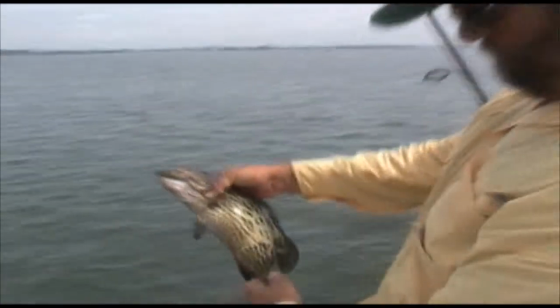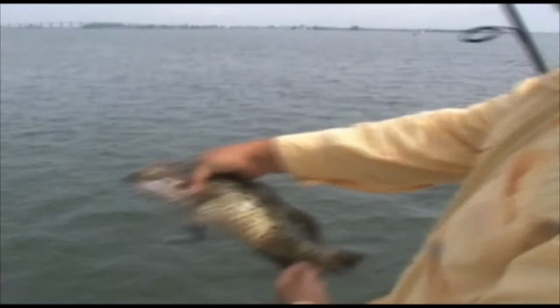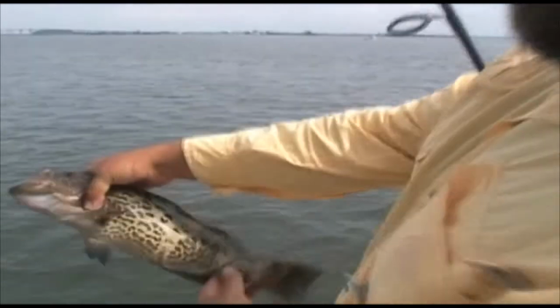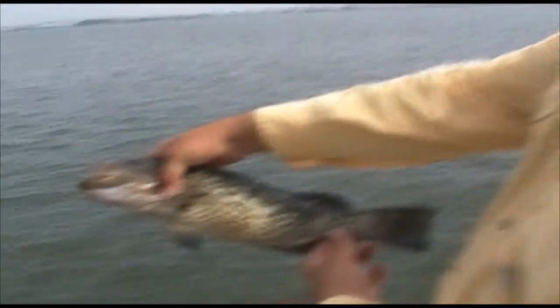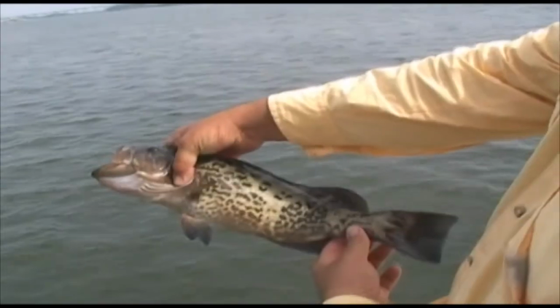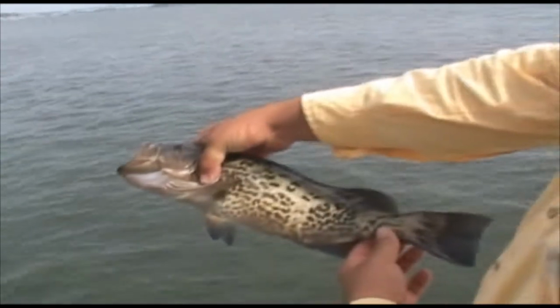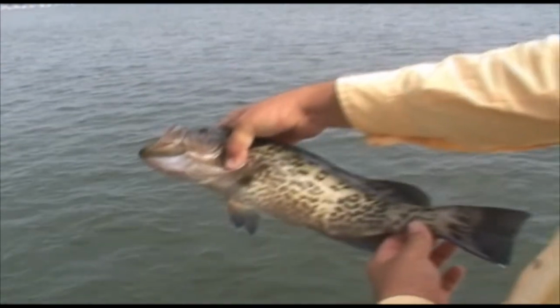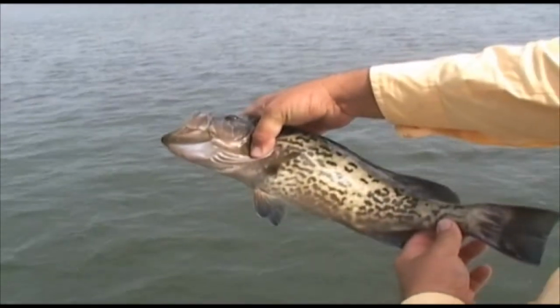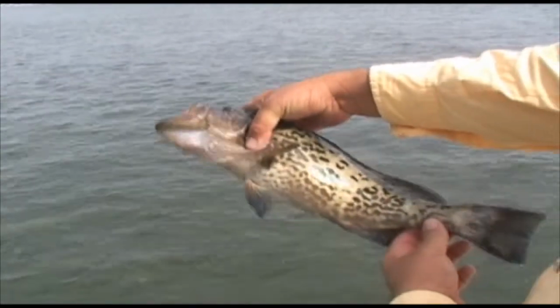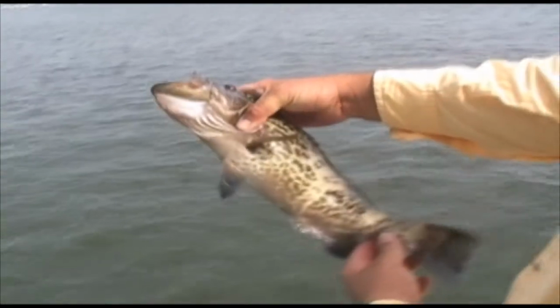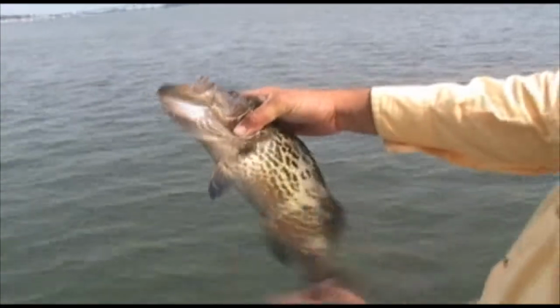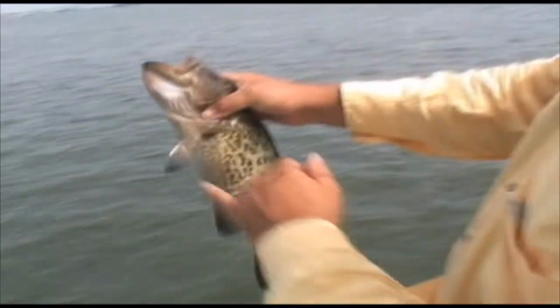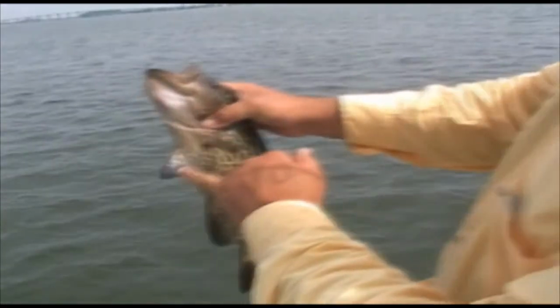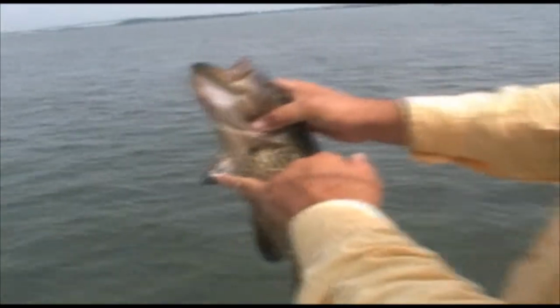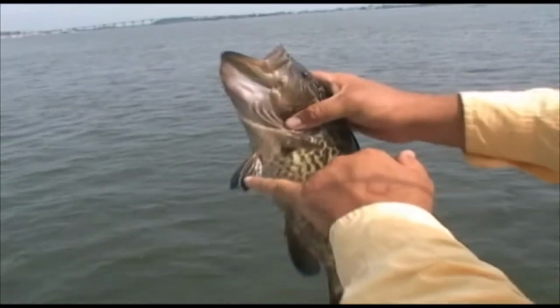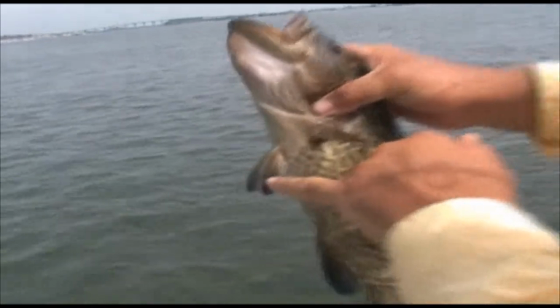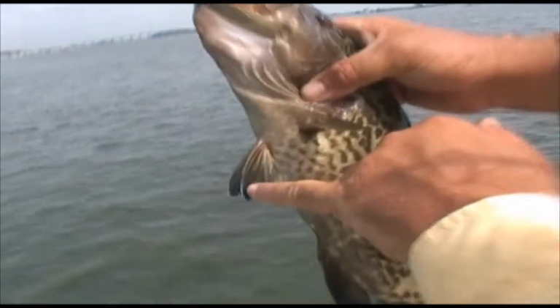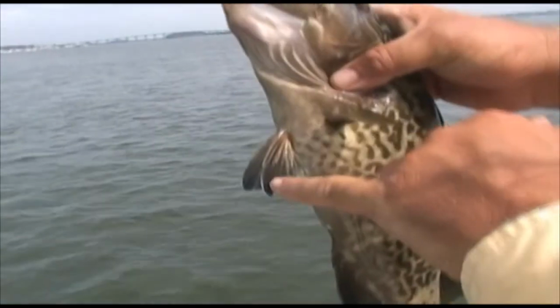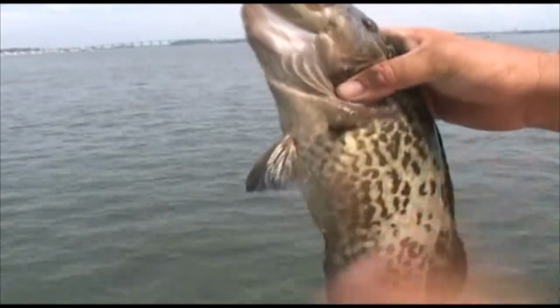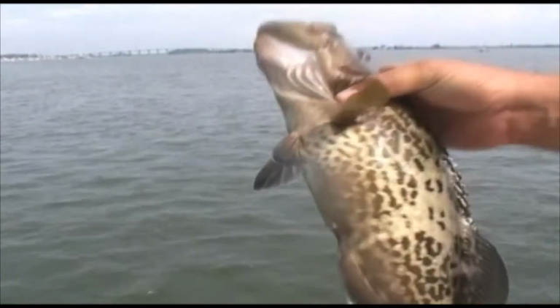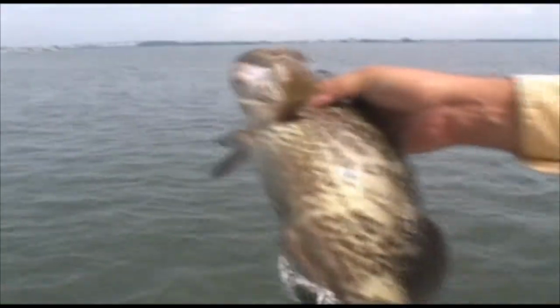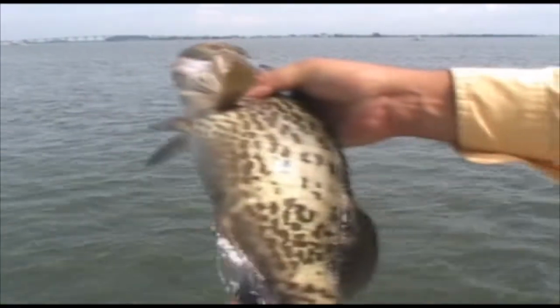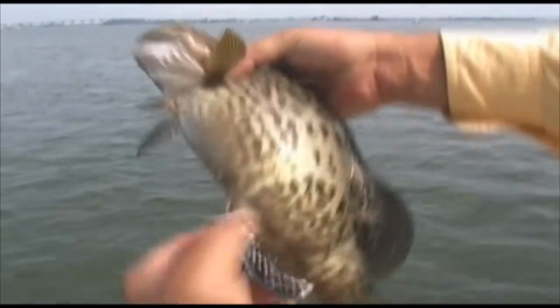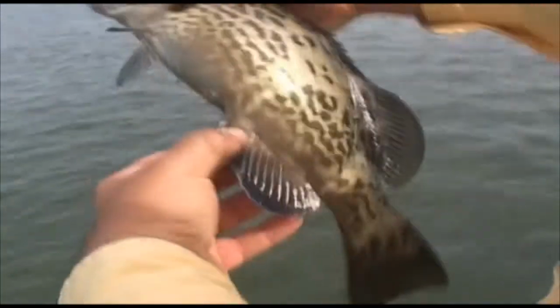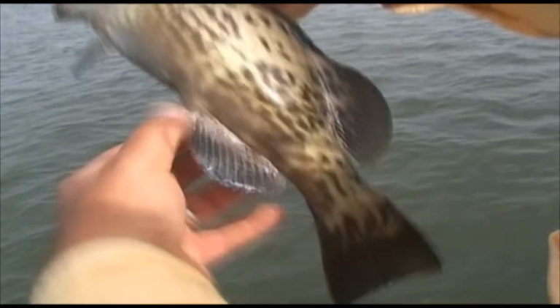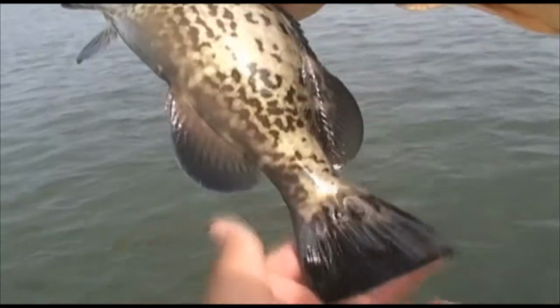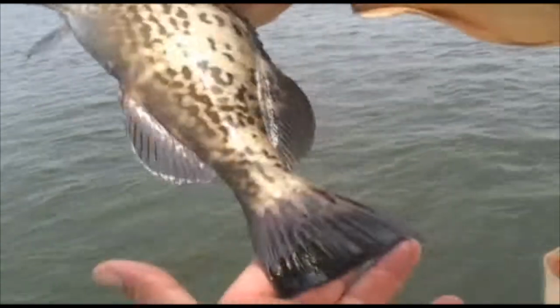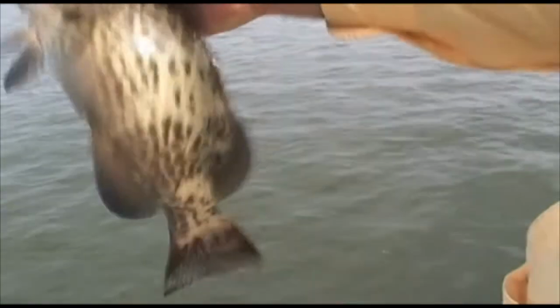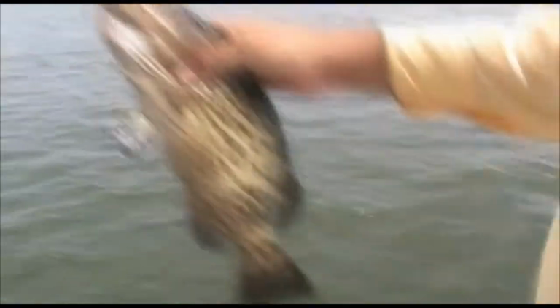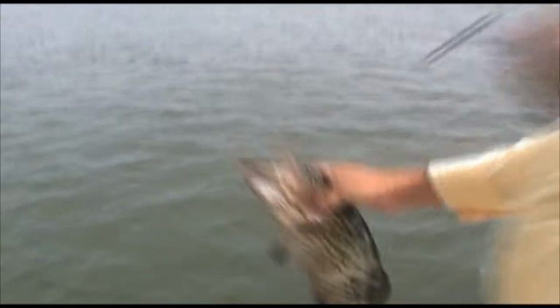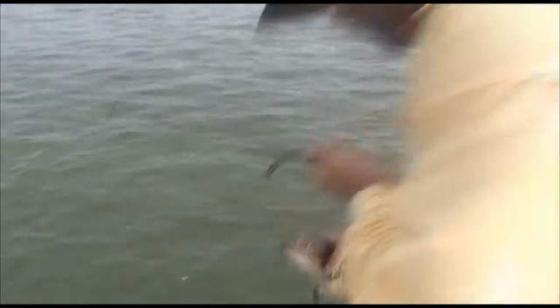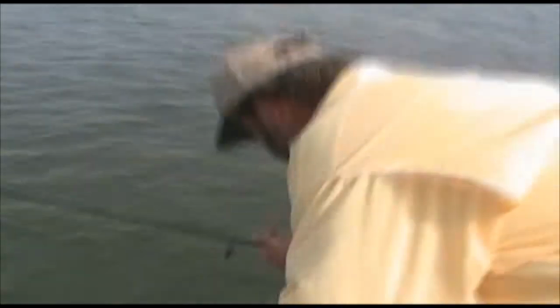There we go. Nice little grouper. Look at that pretty blue right there on the end of that fin. Blue color. Just gorgeous. Lovely little fish.